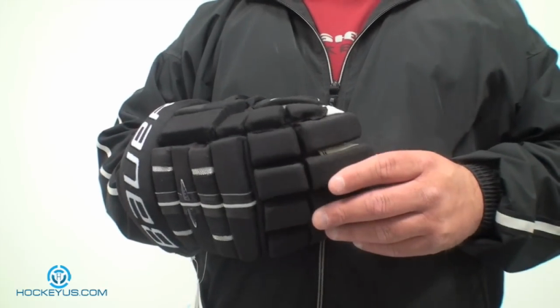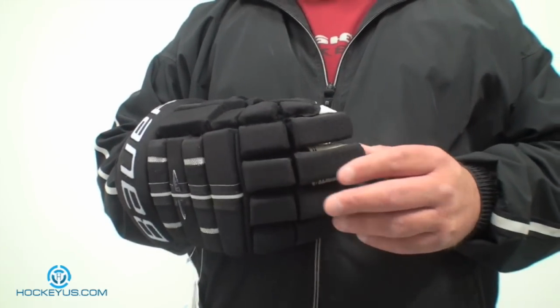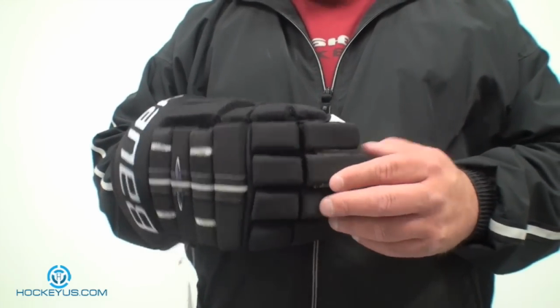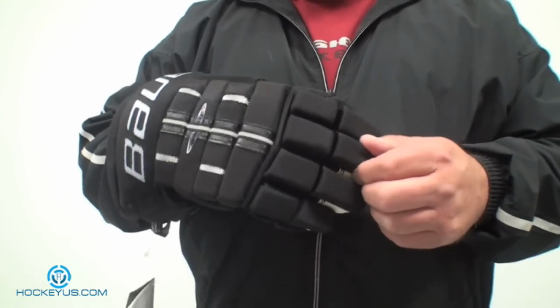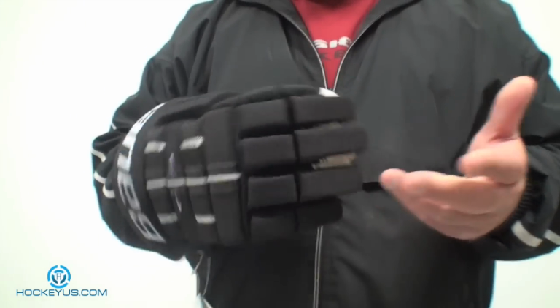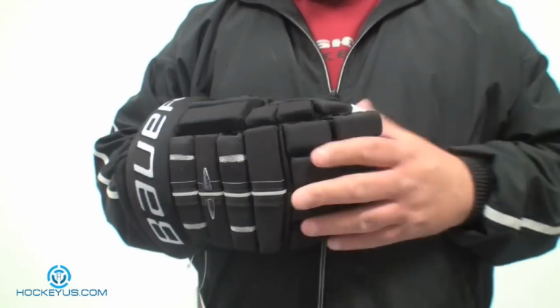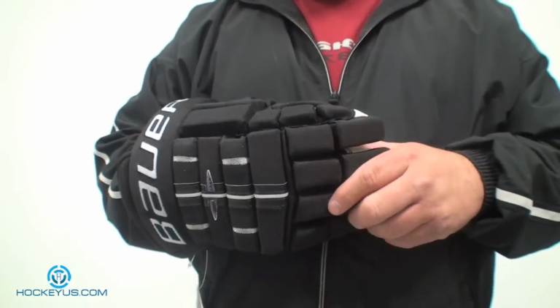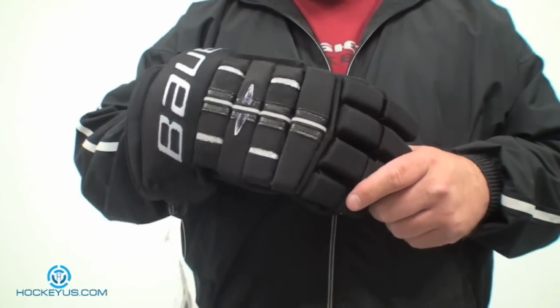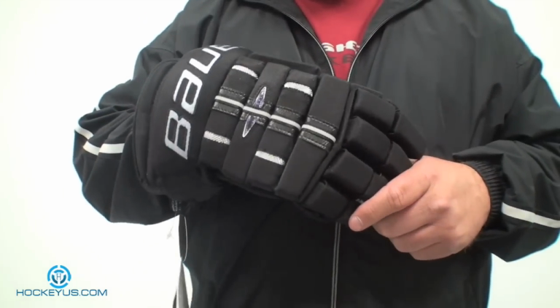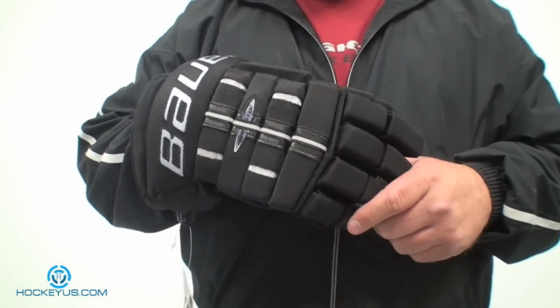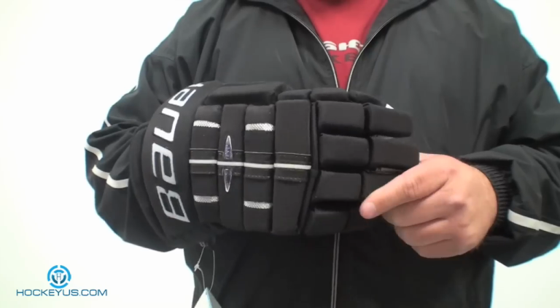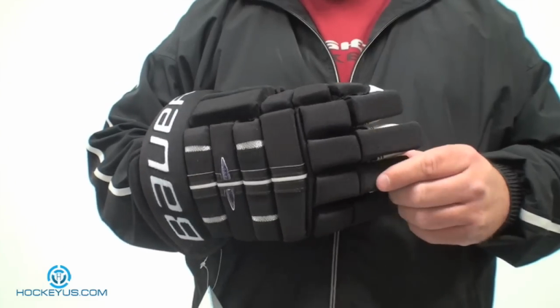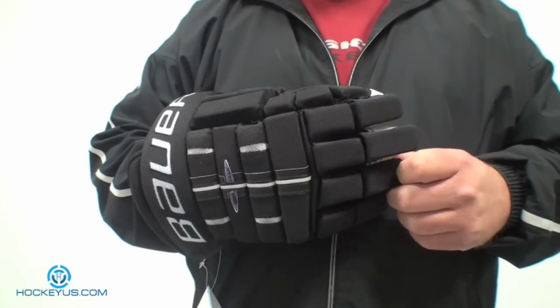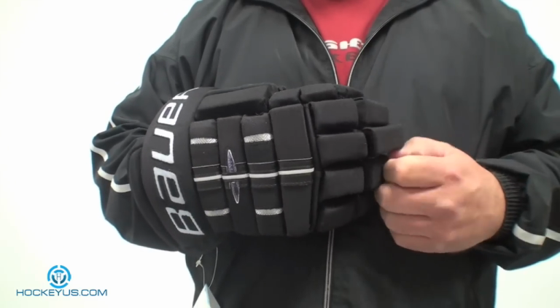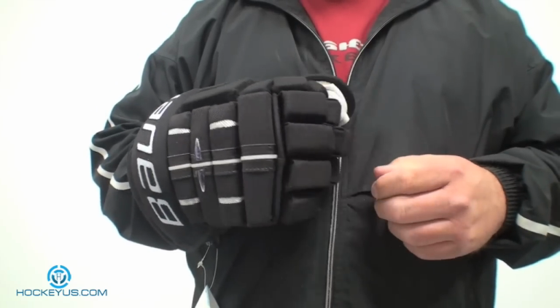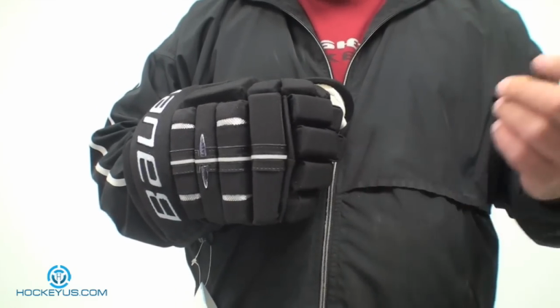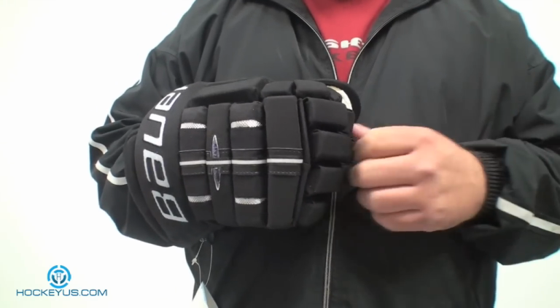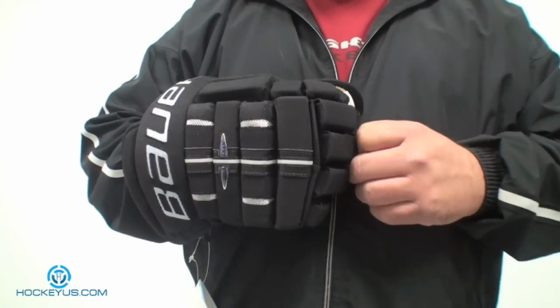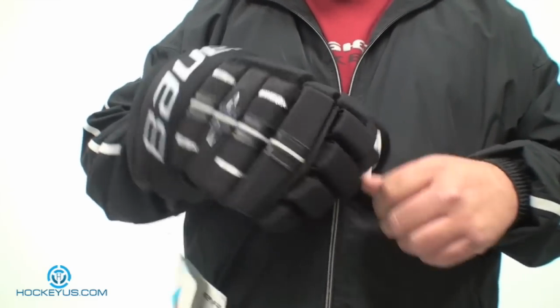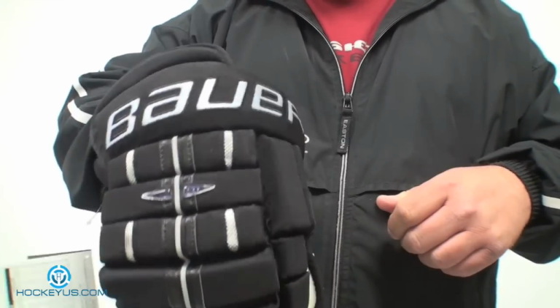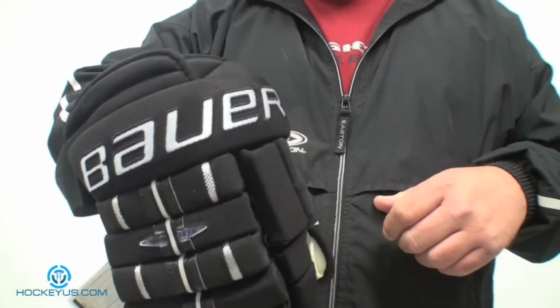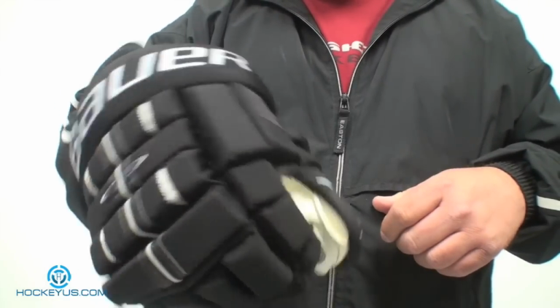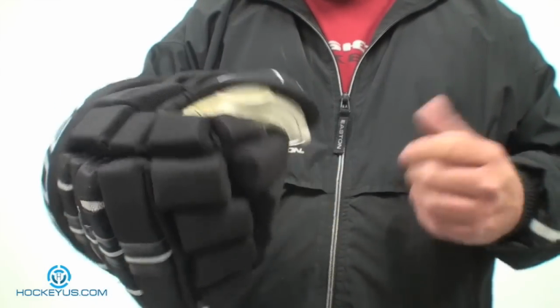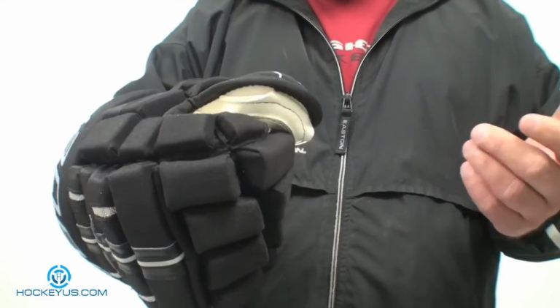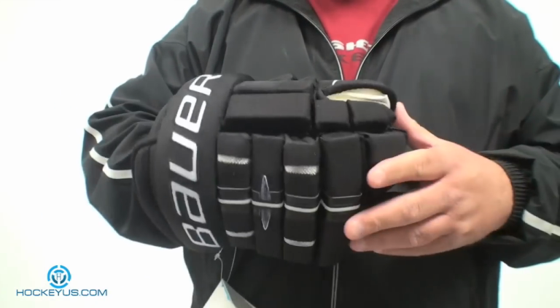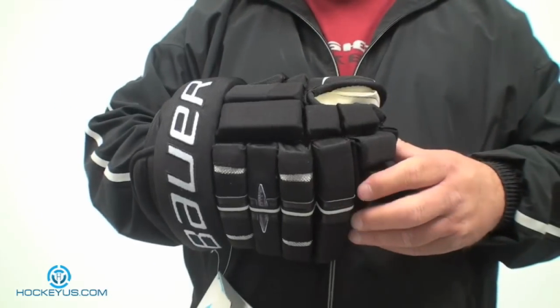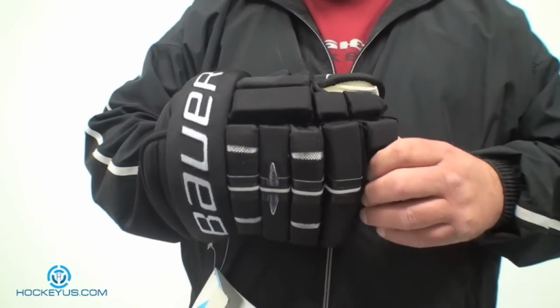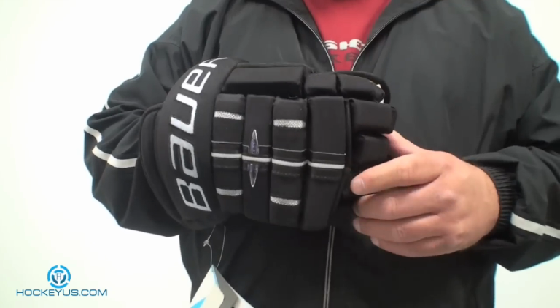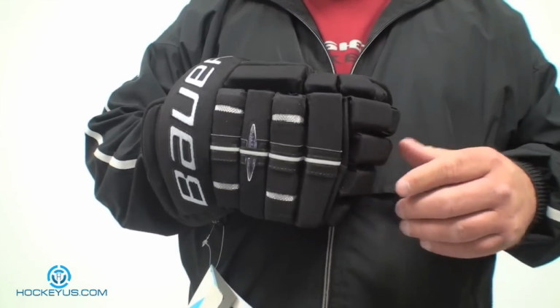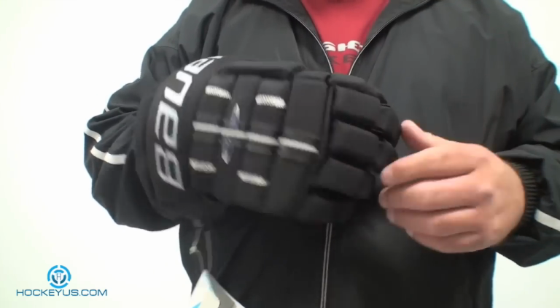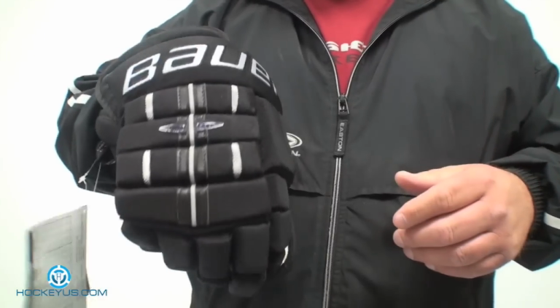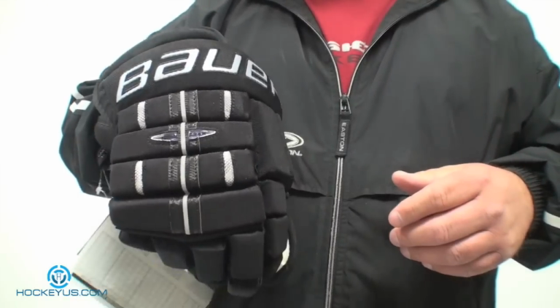For protection, I'm going to give it a 5. With the single cell foam — it doesn't need PVC inserts — it's a high-grade single cell foam they're using in here. Pretty much, if you look at what NHL guys are wearing, then anyone playing men's league, juniors, or college can use the same glove.